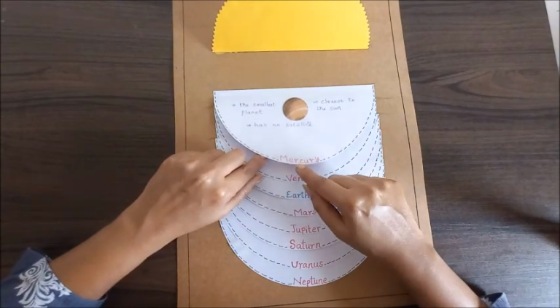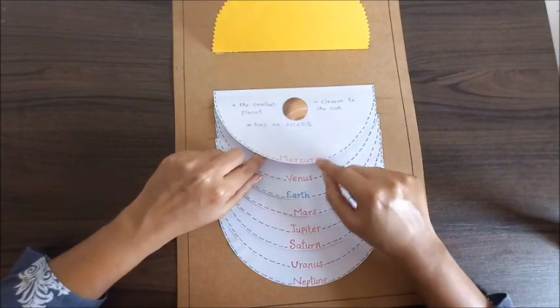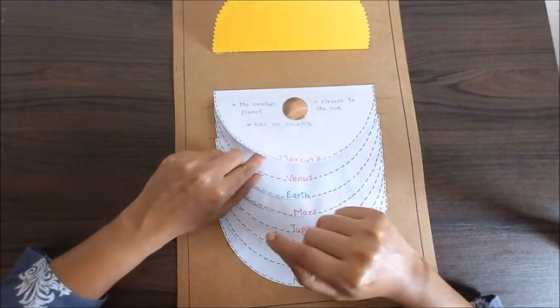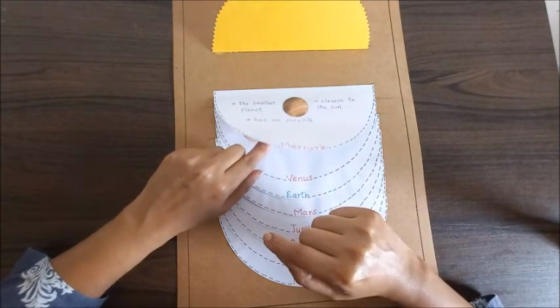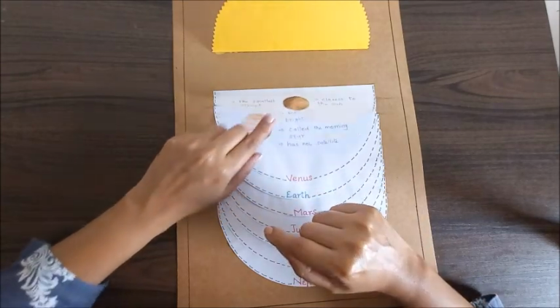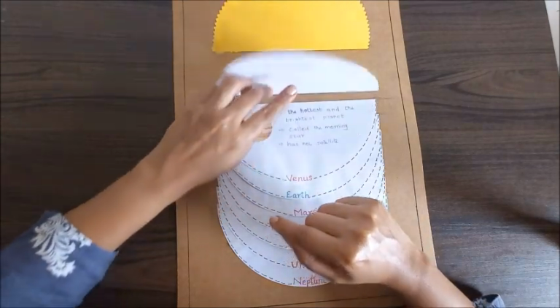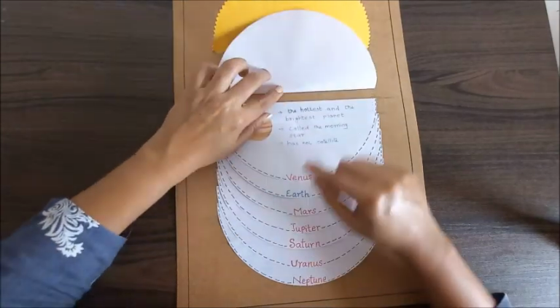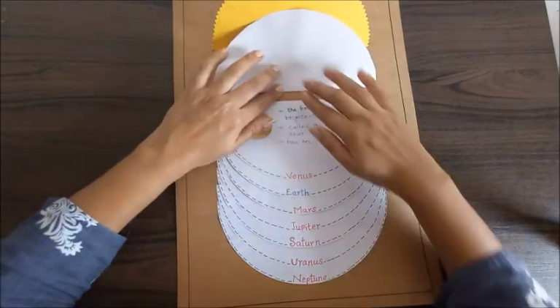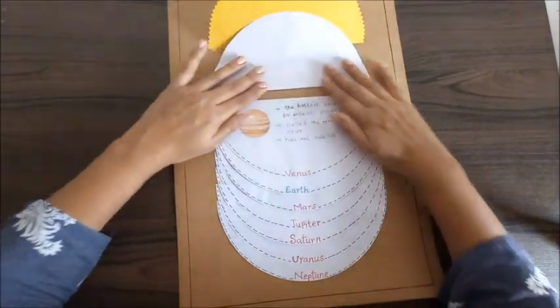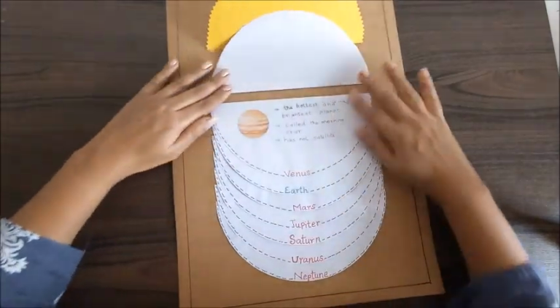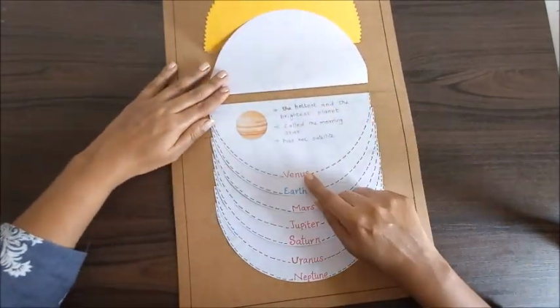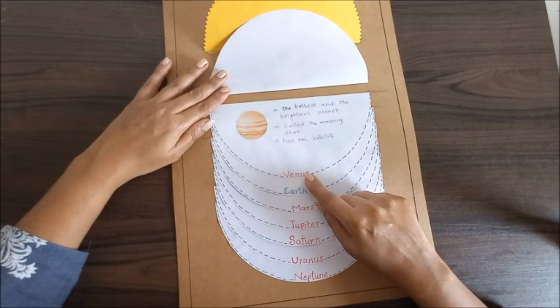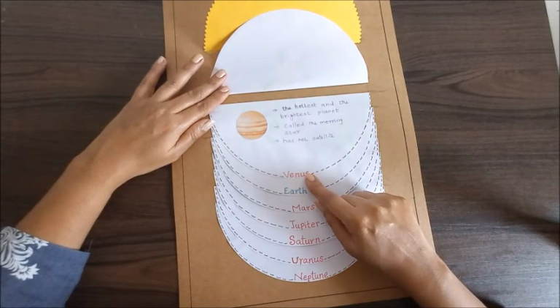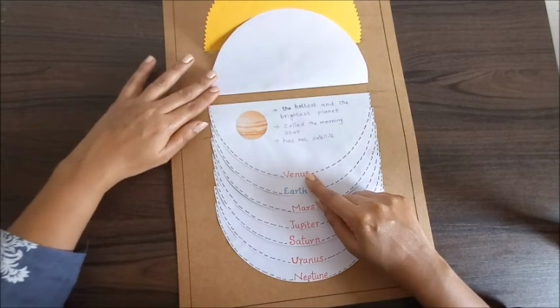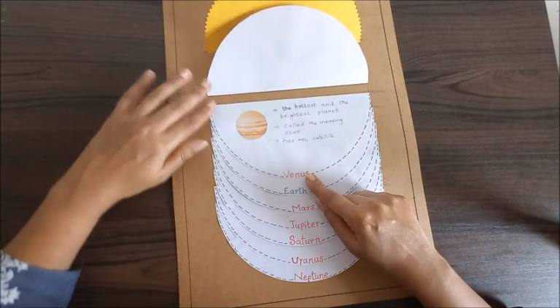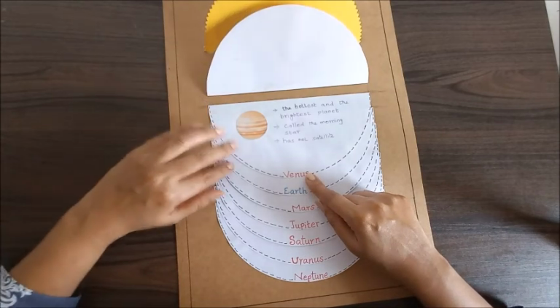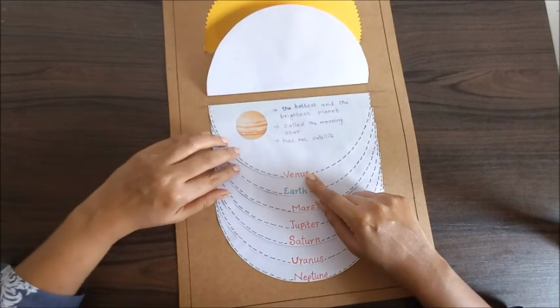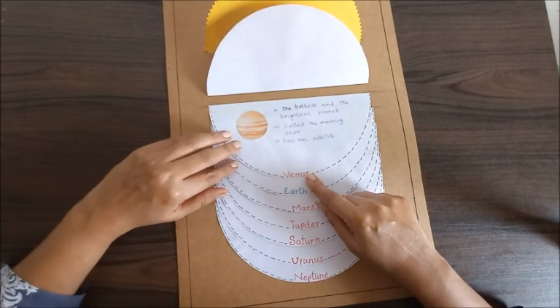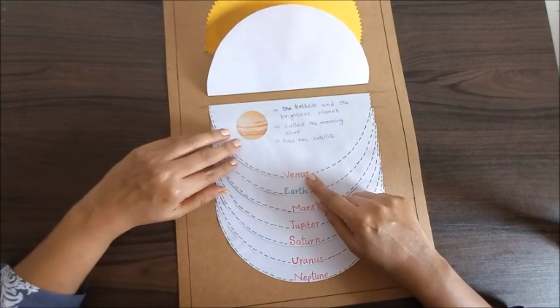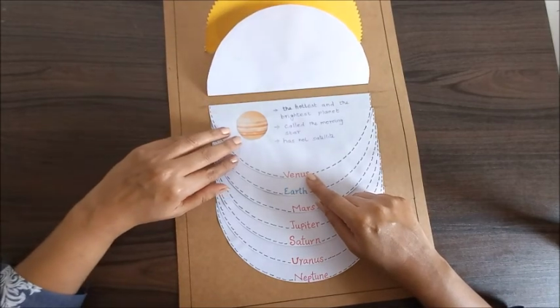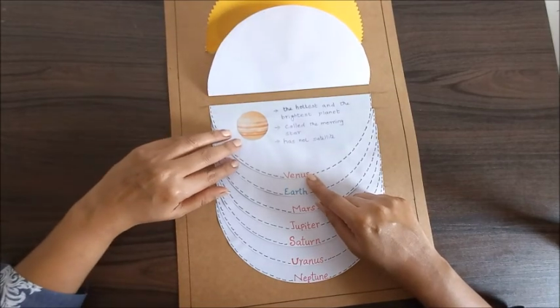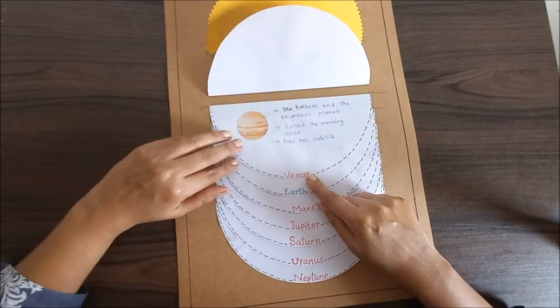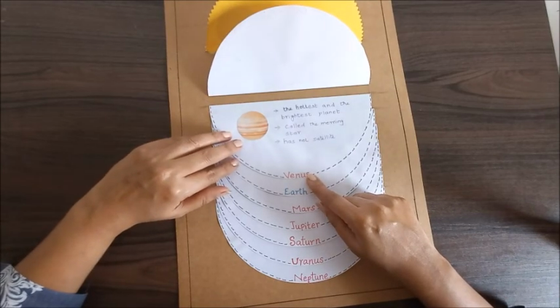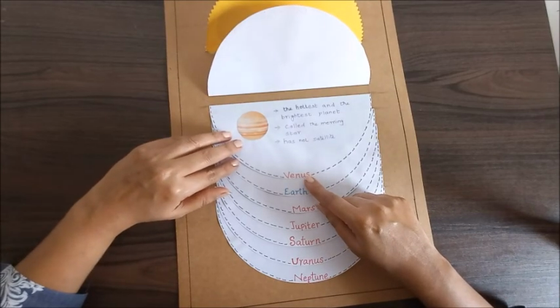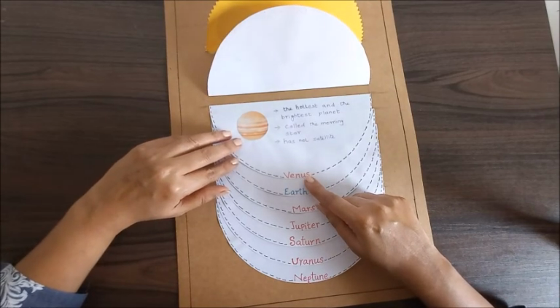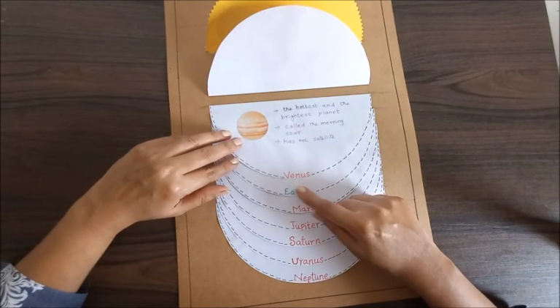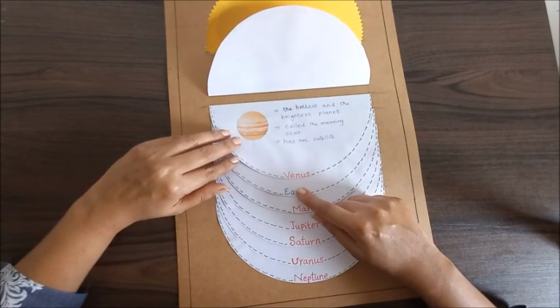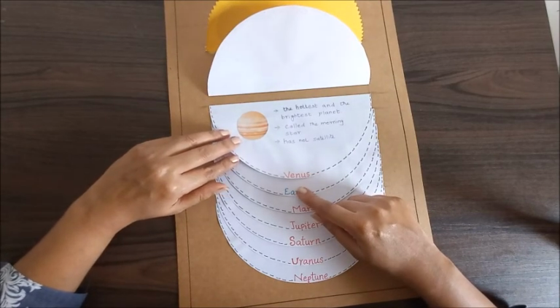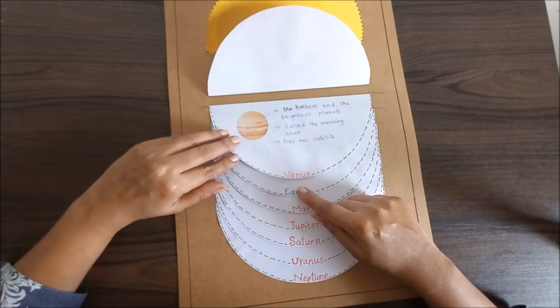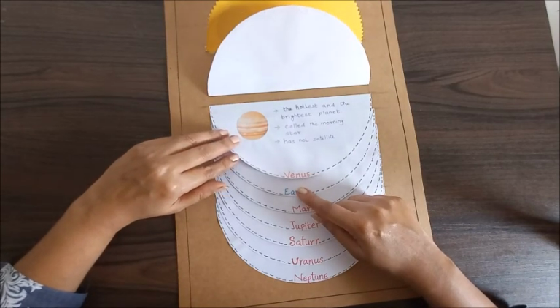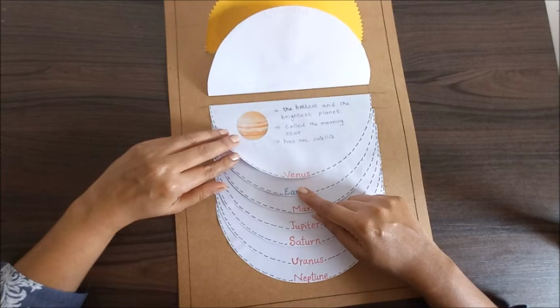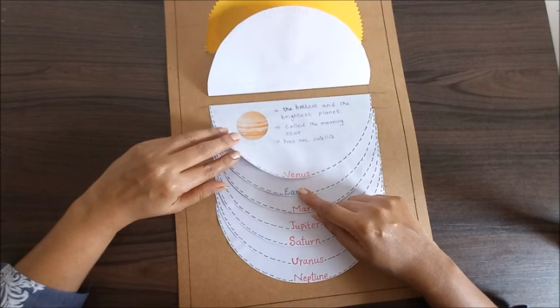After Mercury comes Venus. It's the hottest and the brightest planet and it's called the morning star.